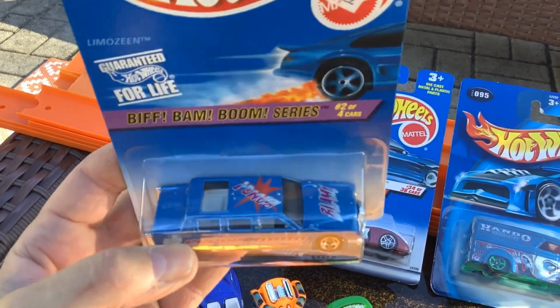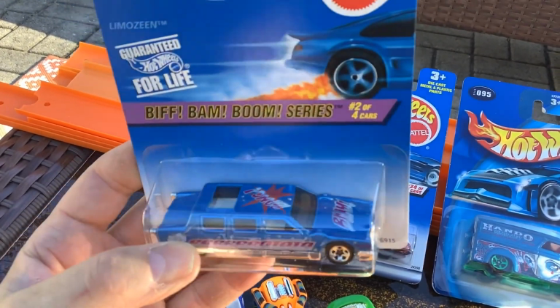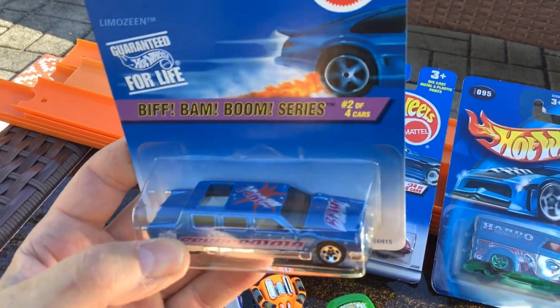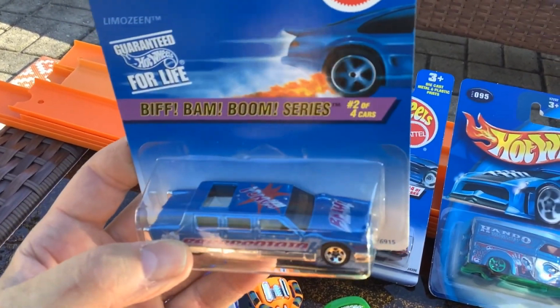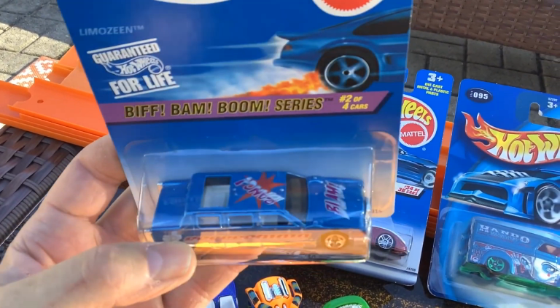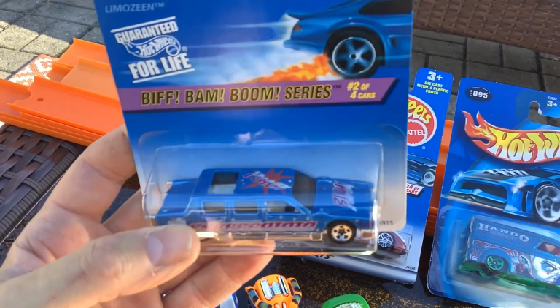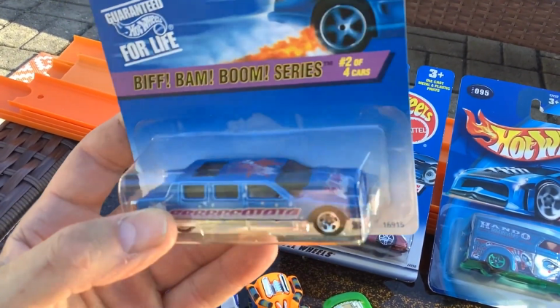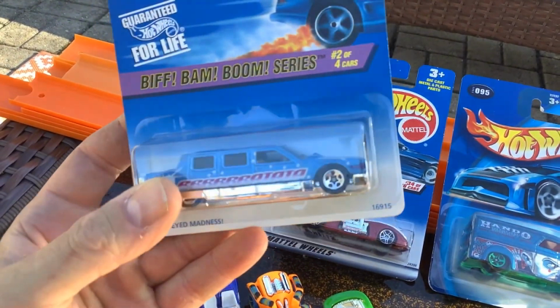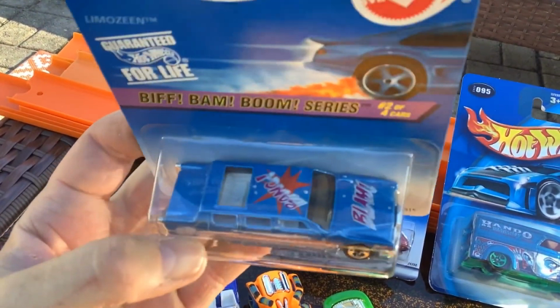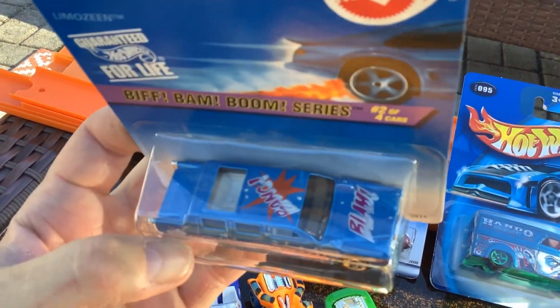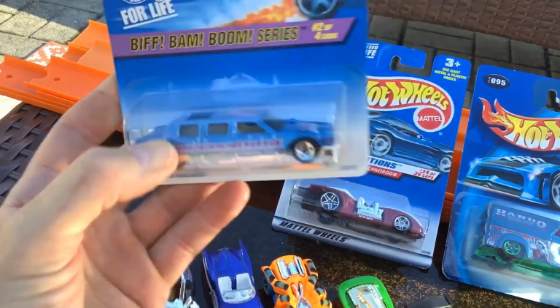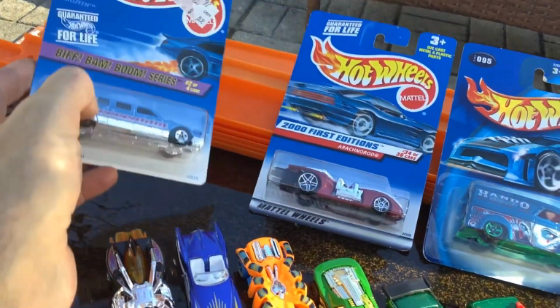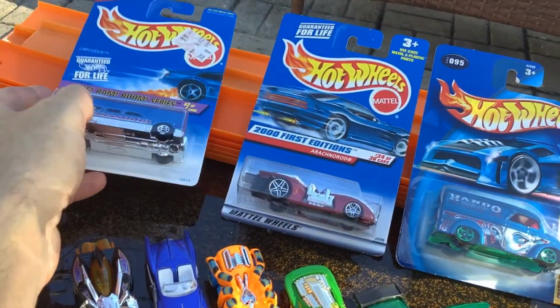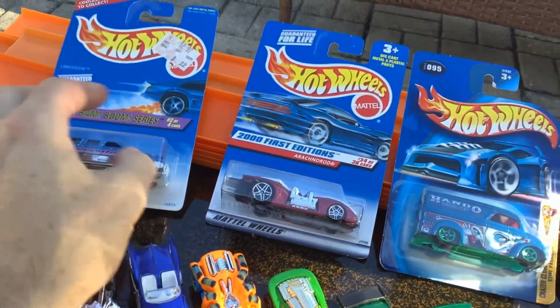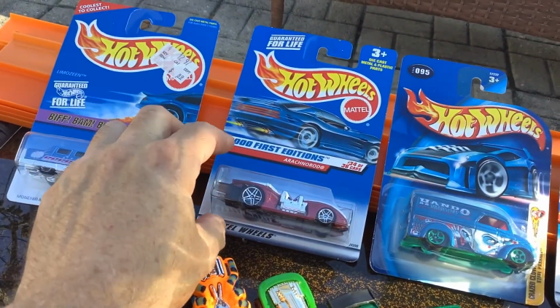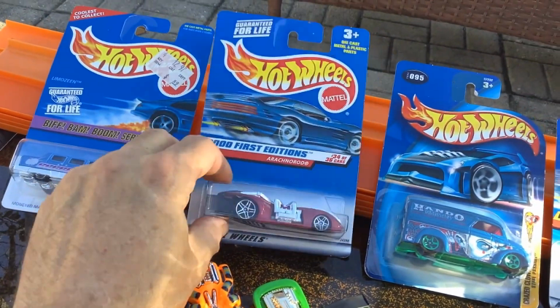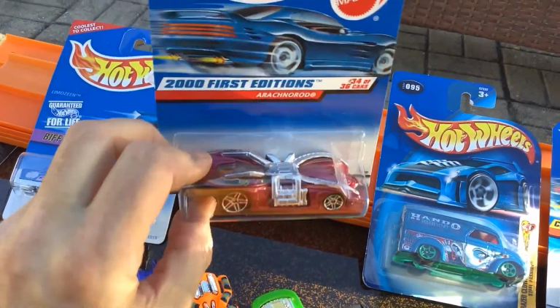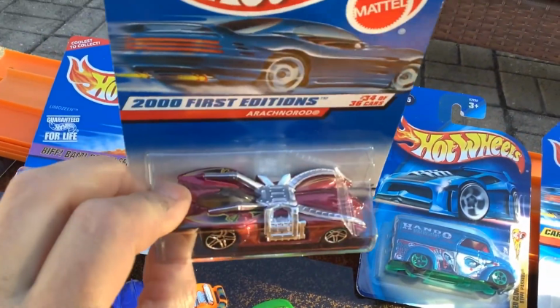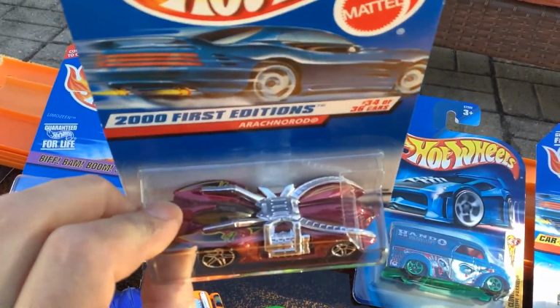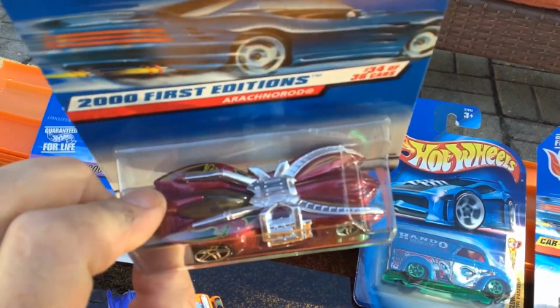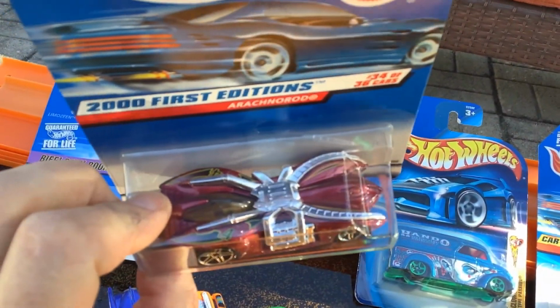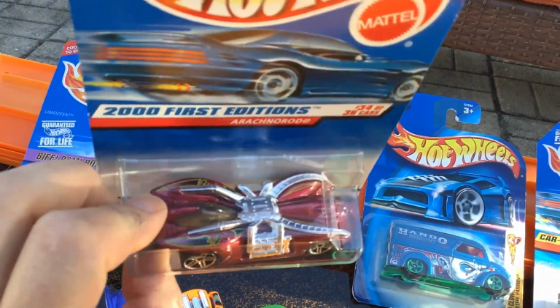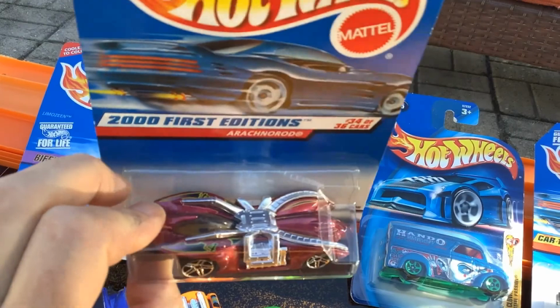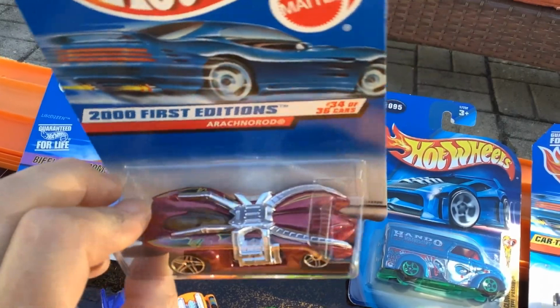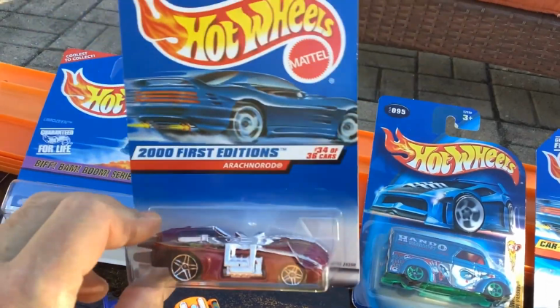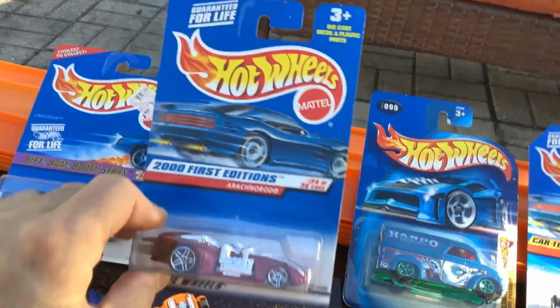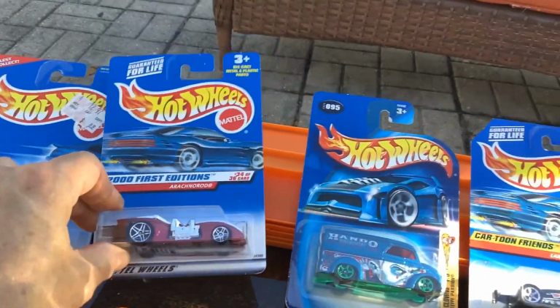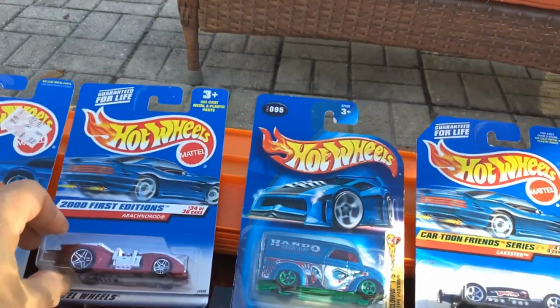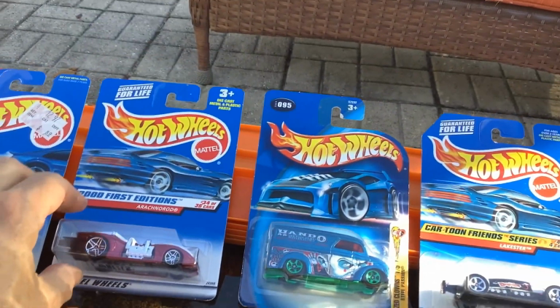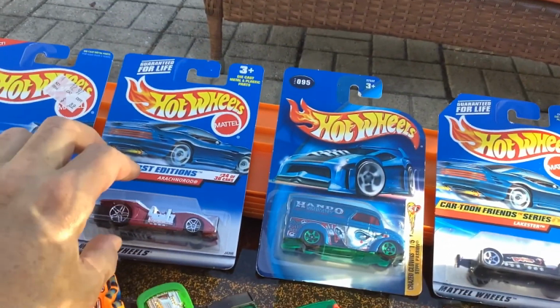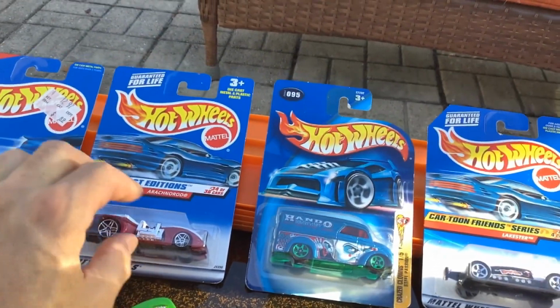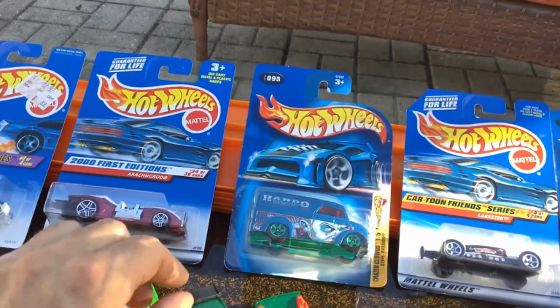Got this limousine from the Biff Bam Boom series — it's pretty cool, I always liked that. Arachna Rod, first edition. Got a bunch of those; probably got over half of those.